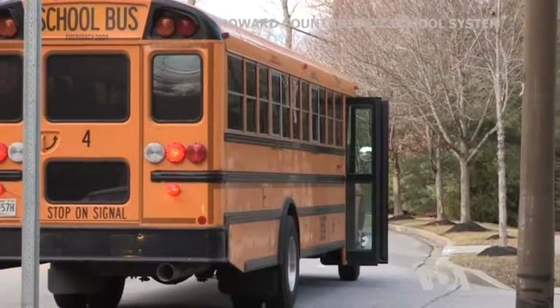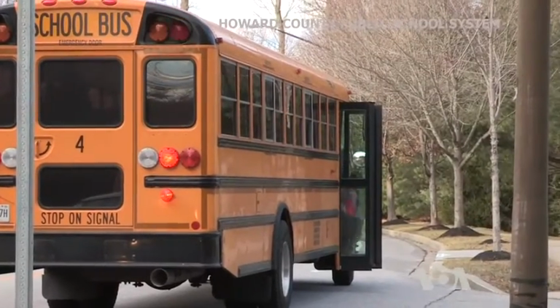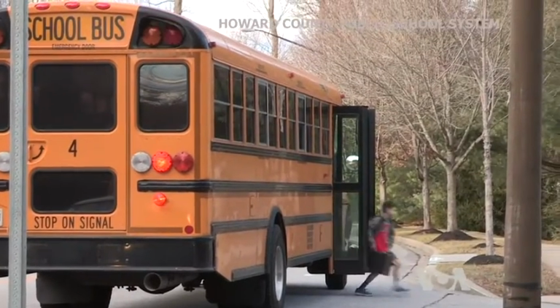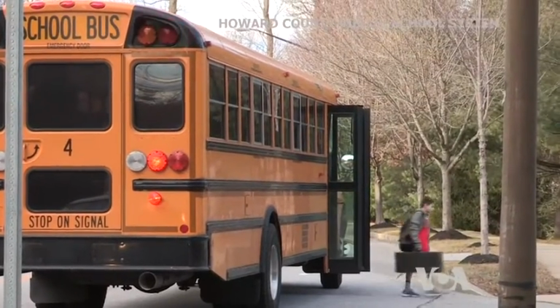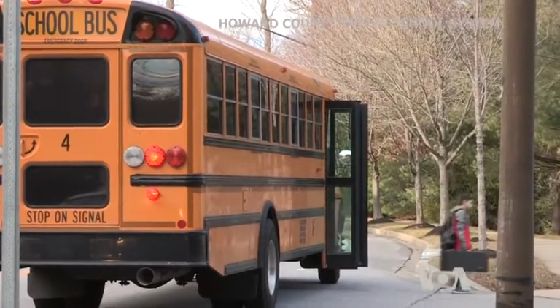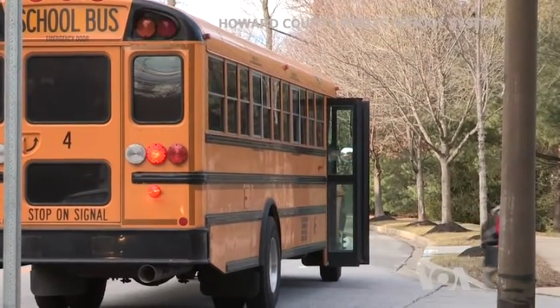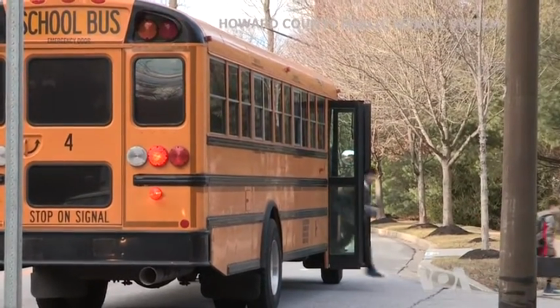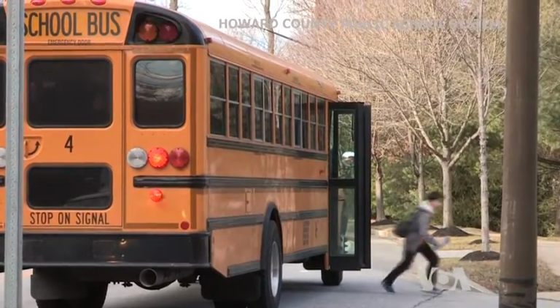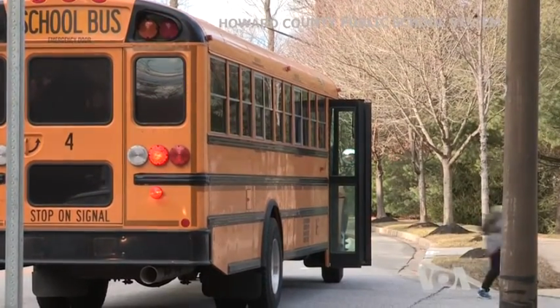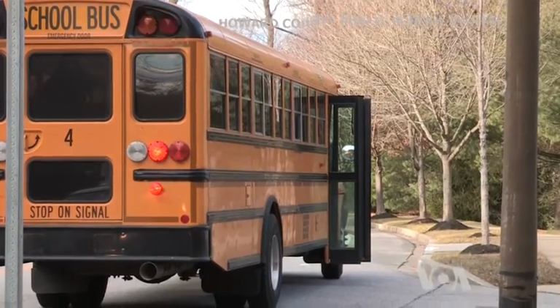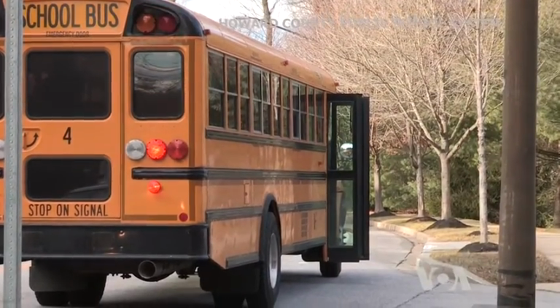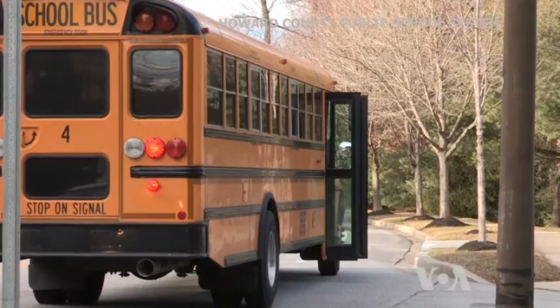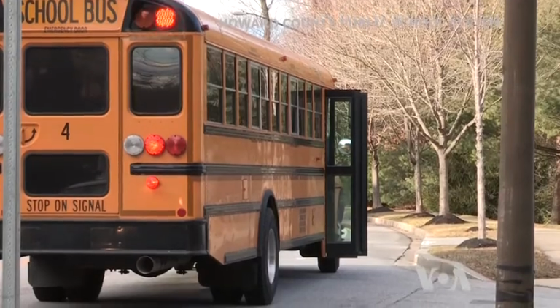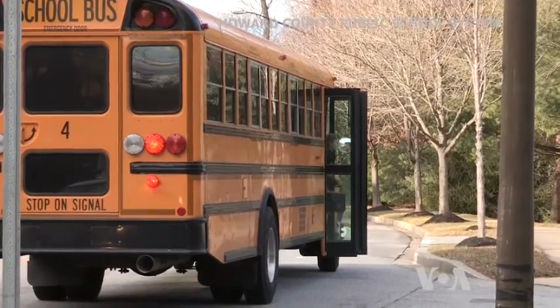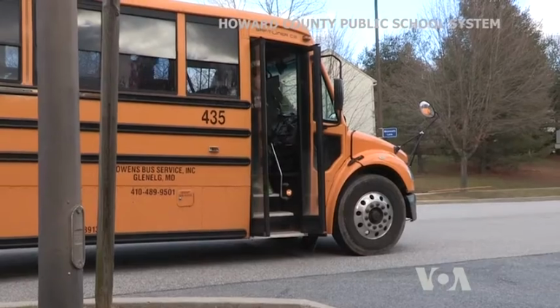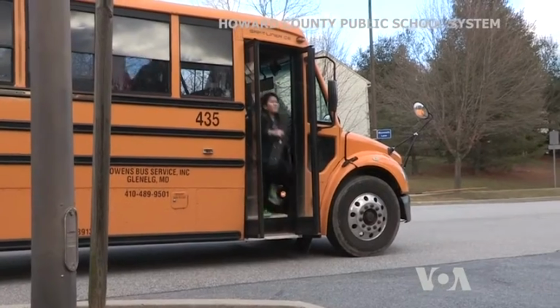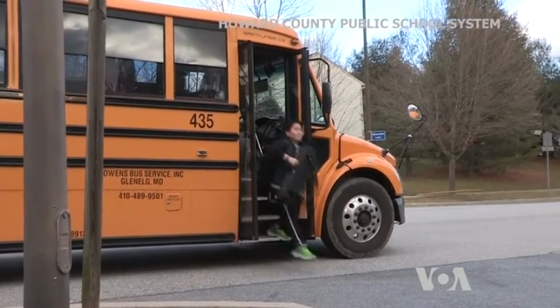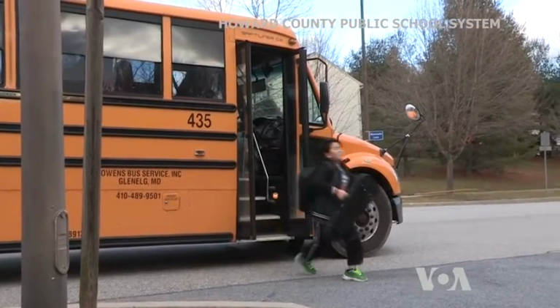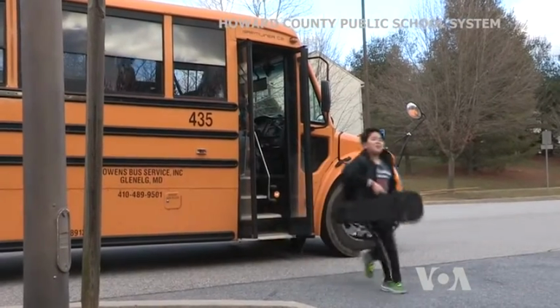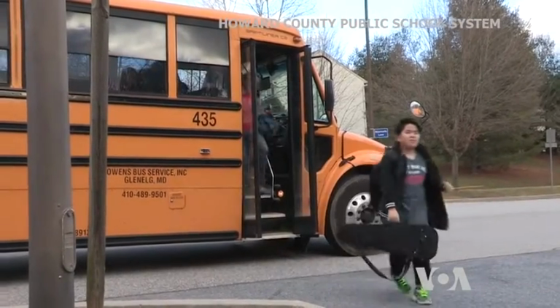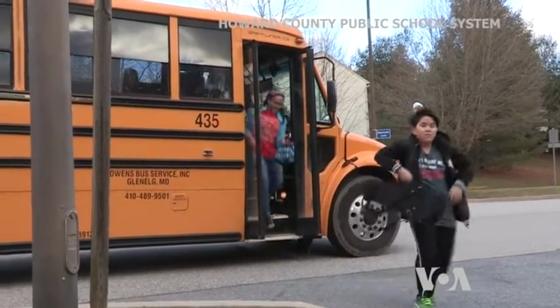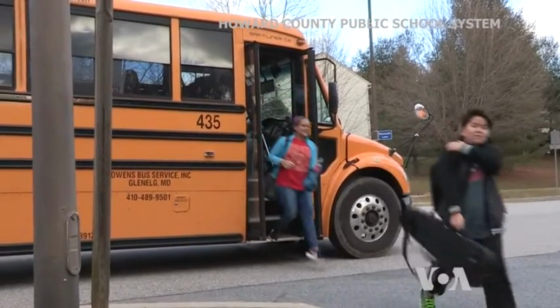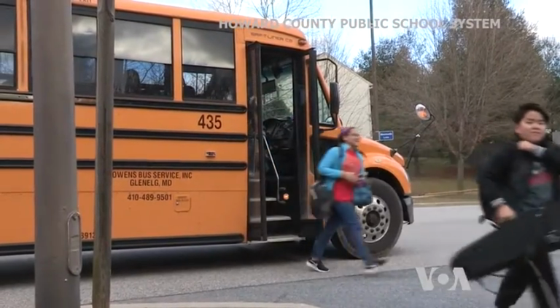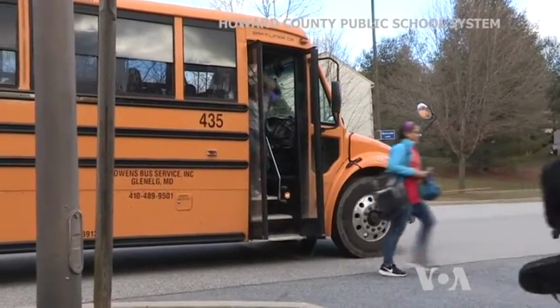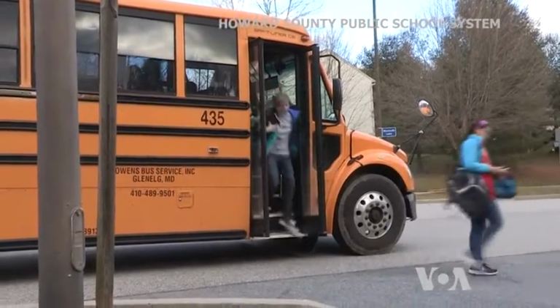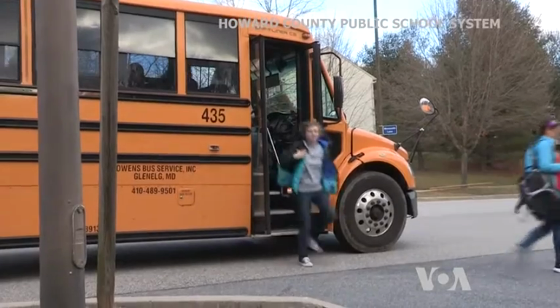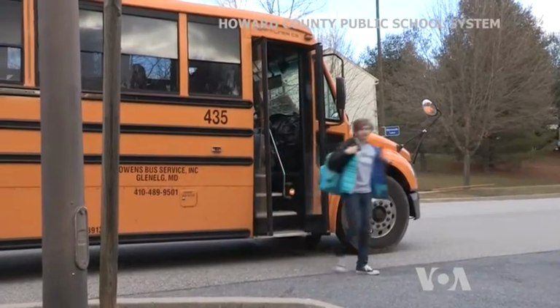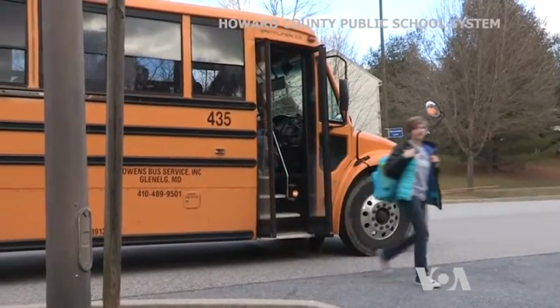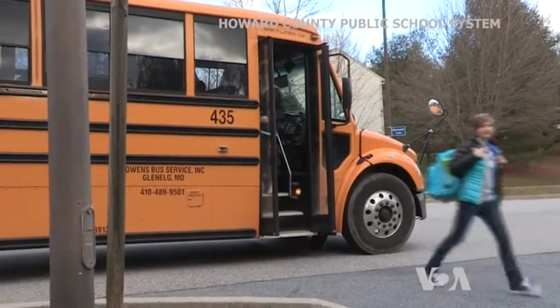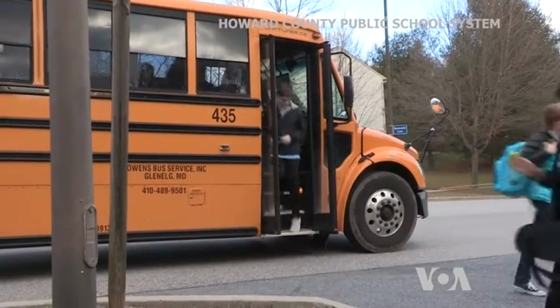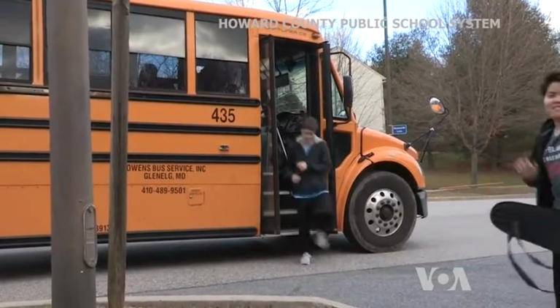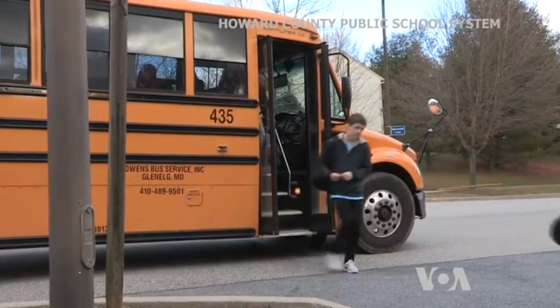These kids are some of about 40,000 elementary, middle, and high school students living in Howard County in the state of Maryland that travel by school buses each morning and afternoon.